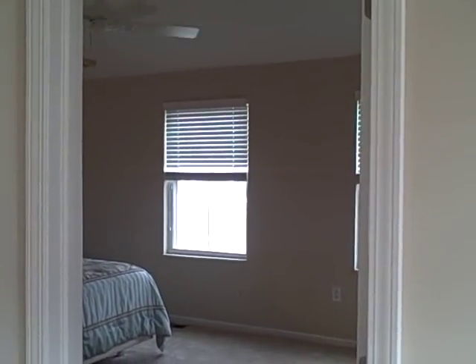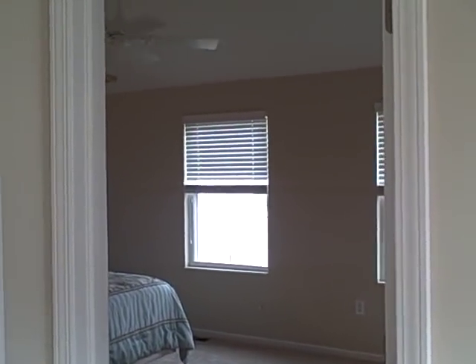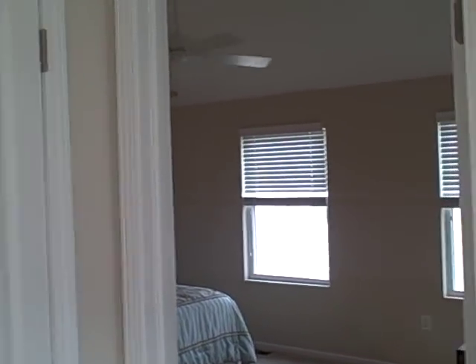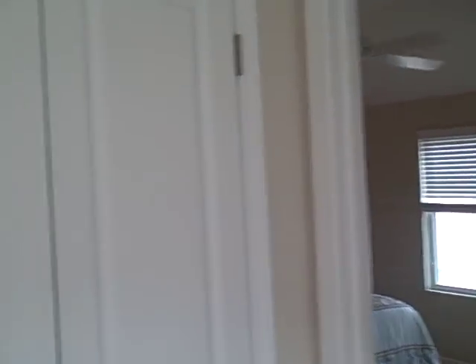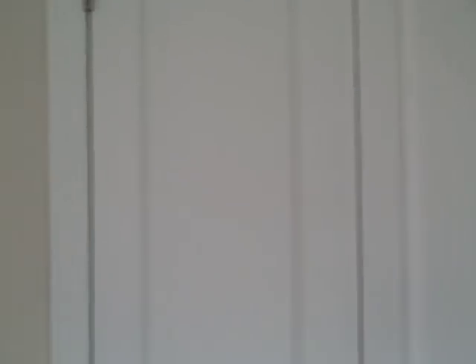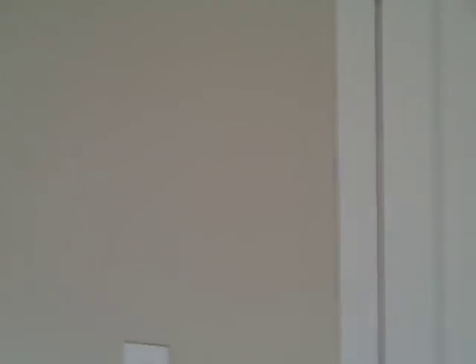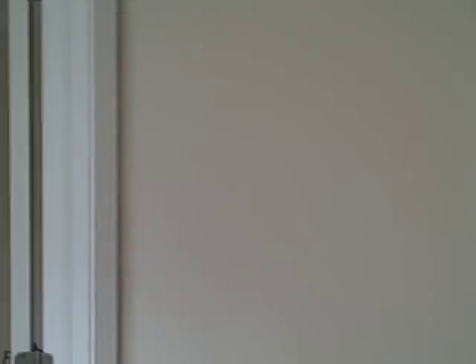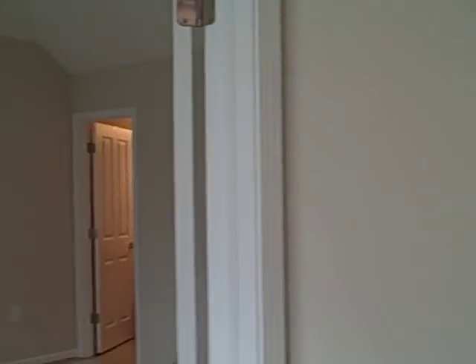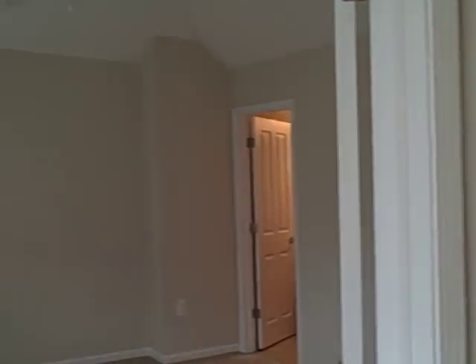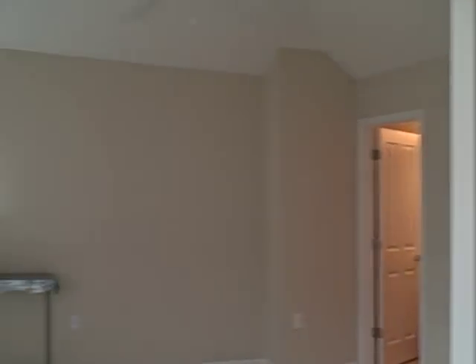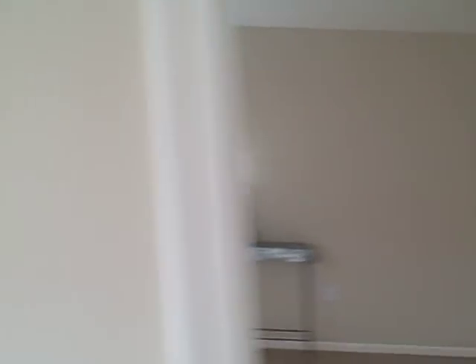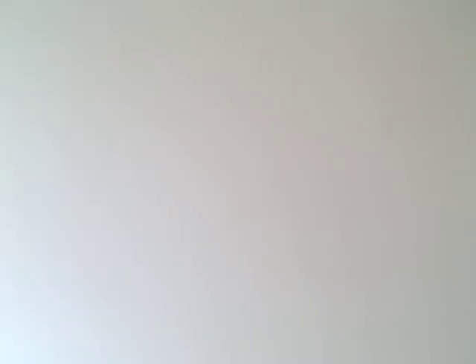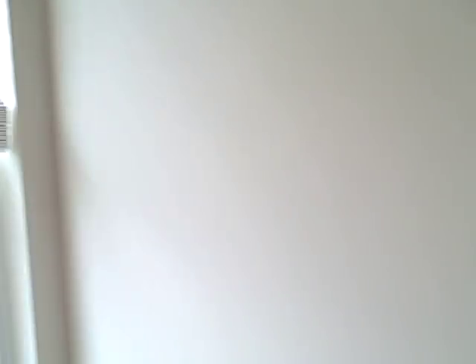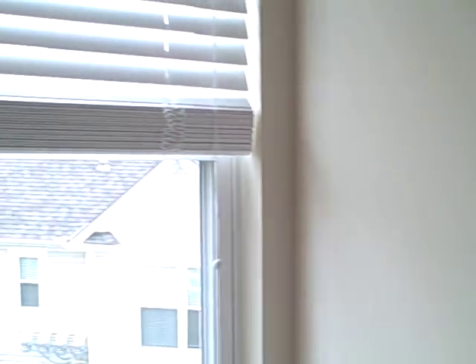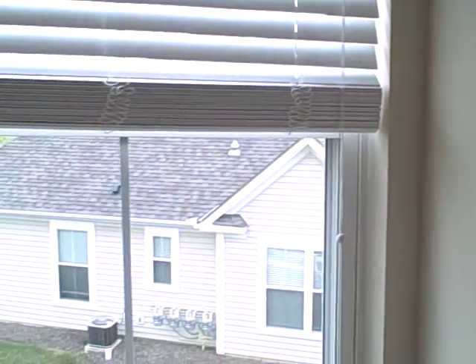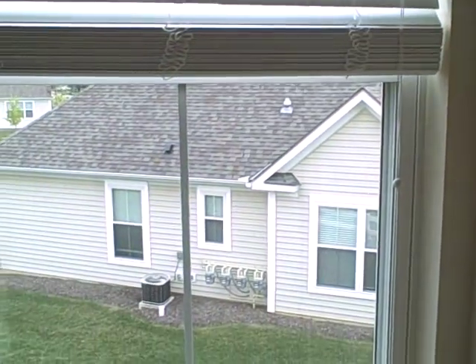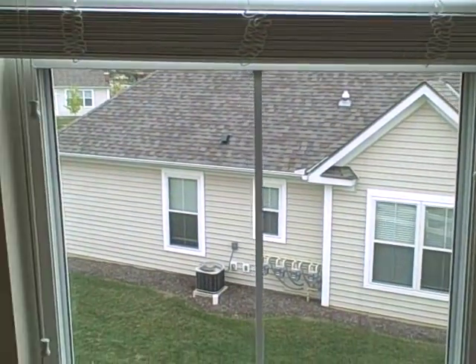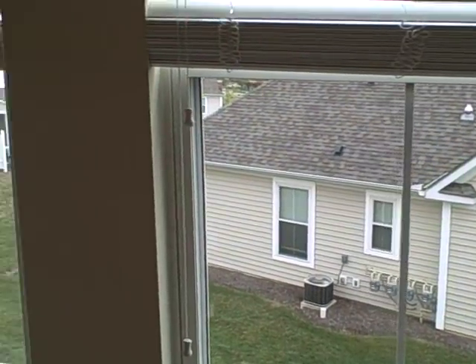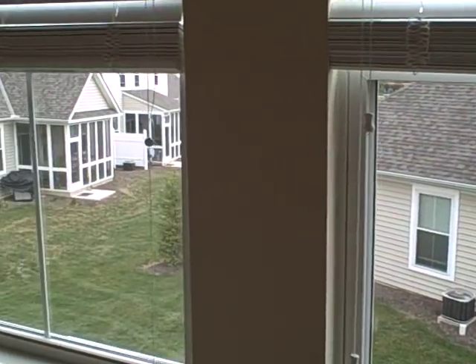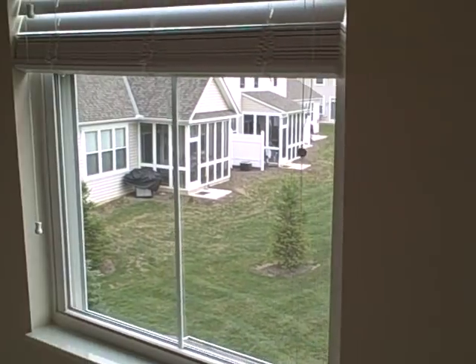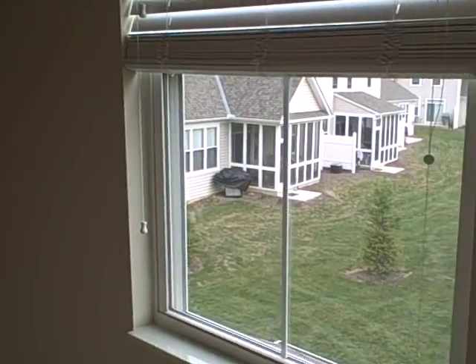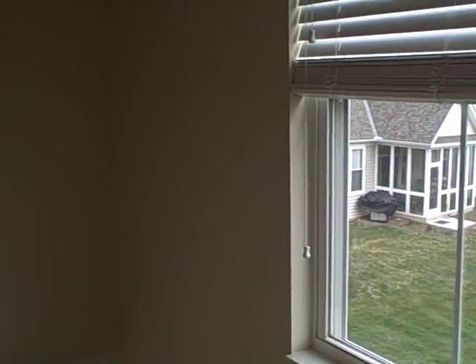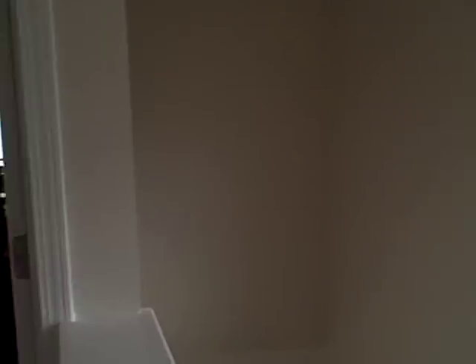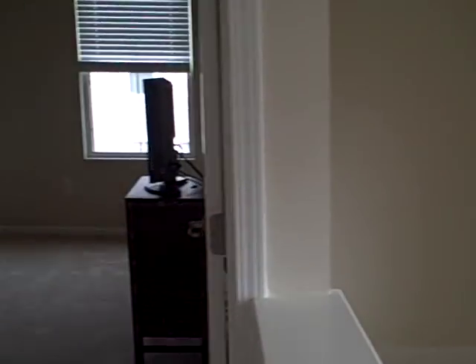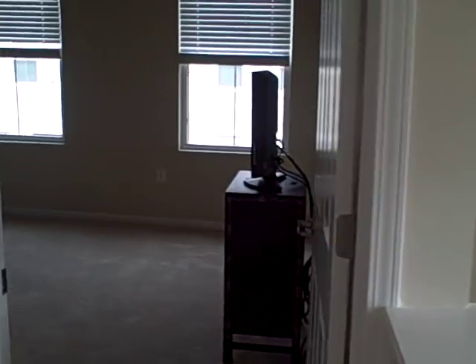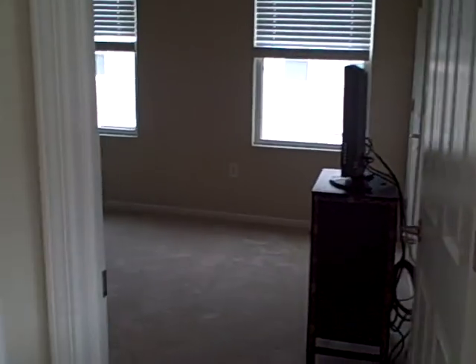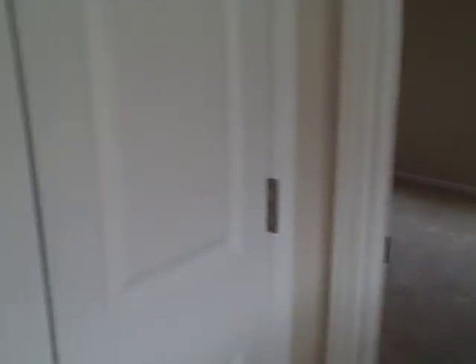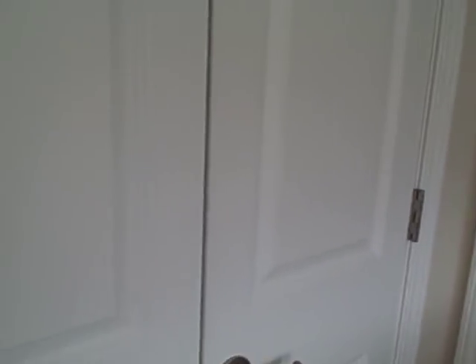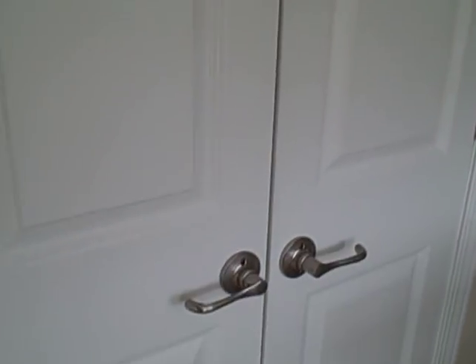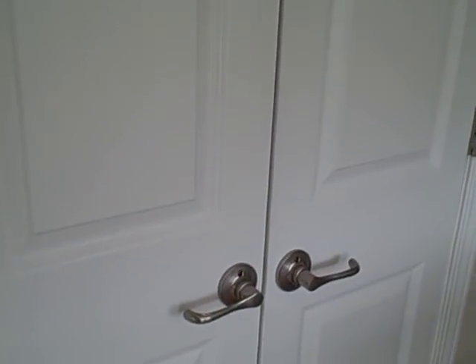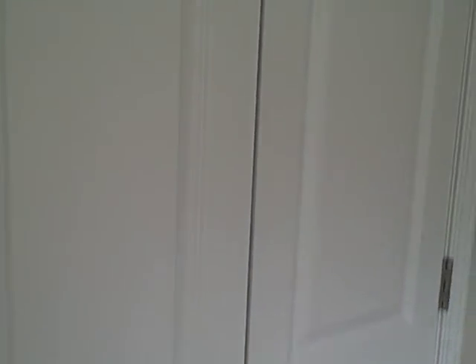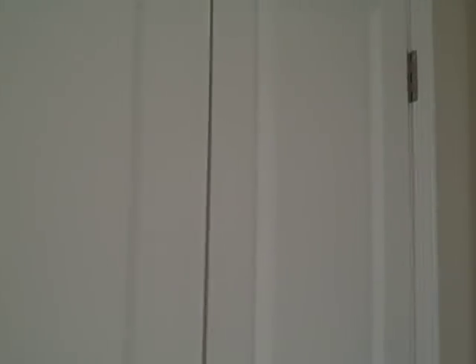Here at the top of the steps we actually have the two bedrooms — both have vaulted ceilings. At the top of the stairs we also have an additional storage area.